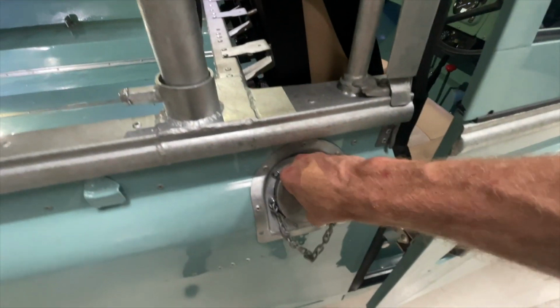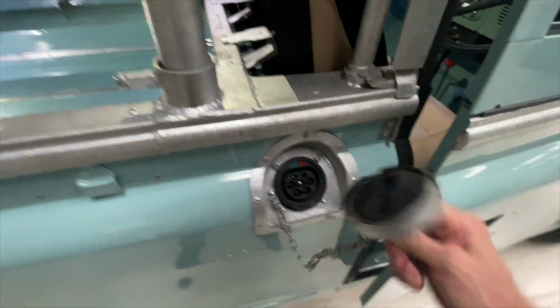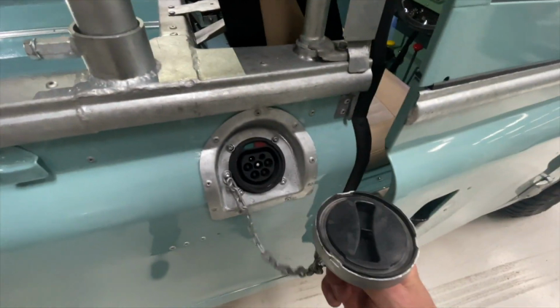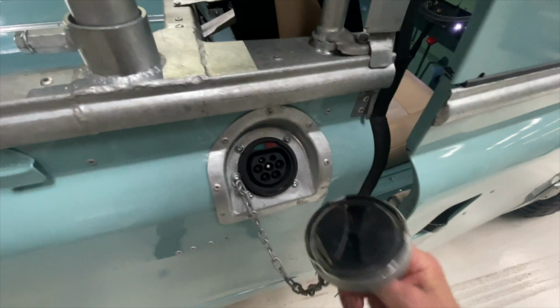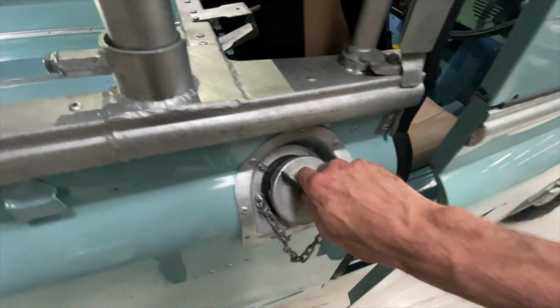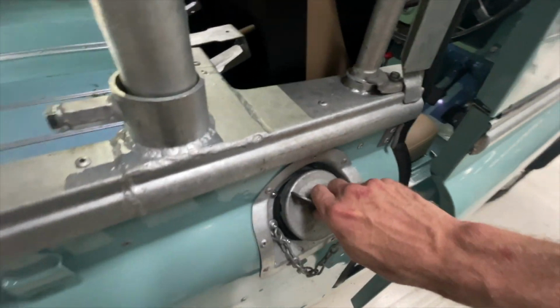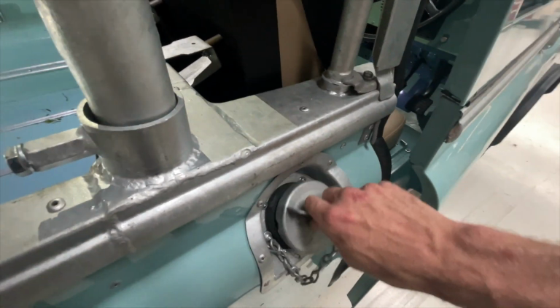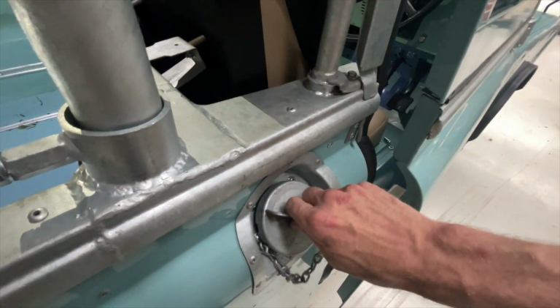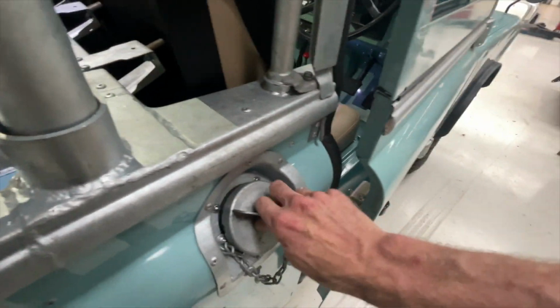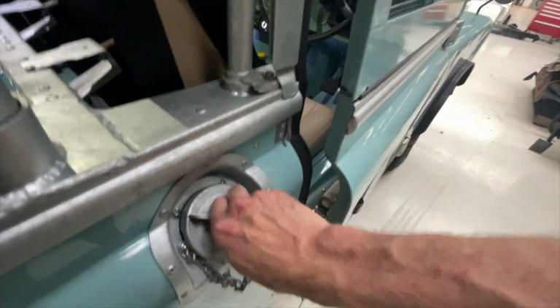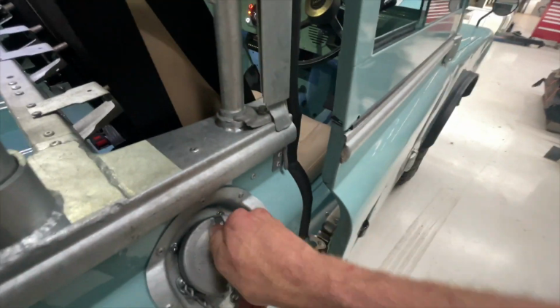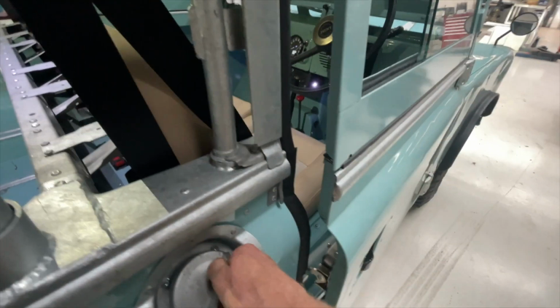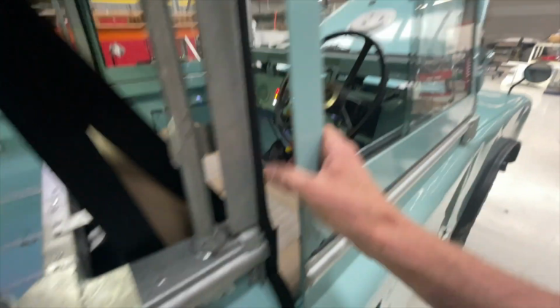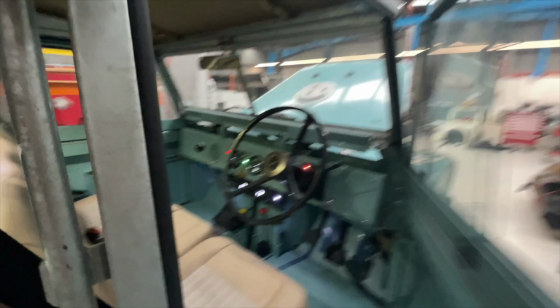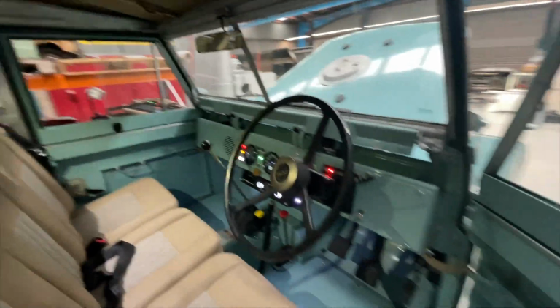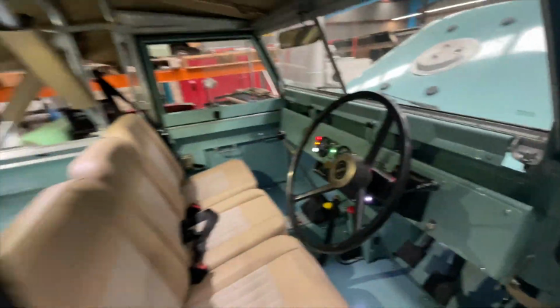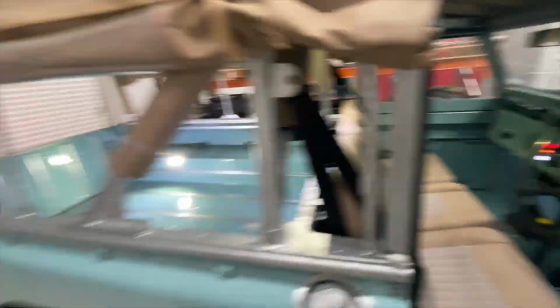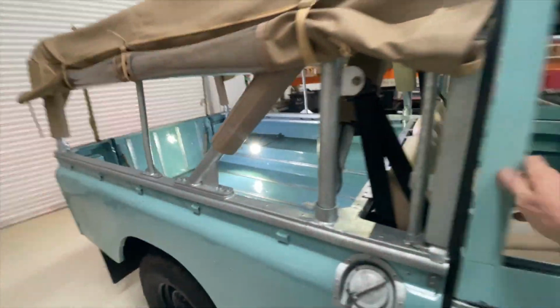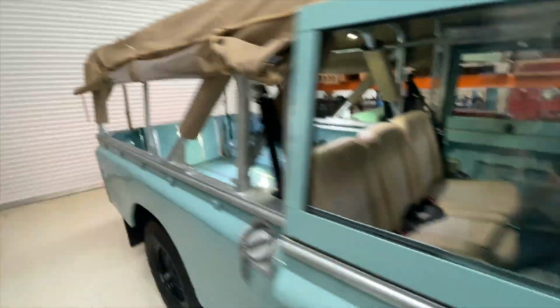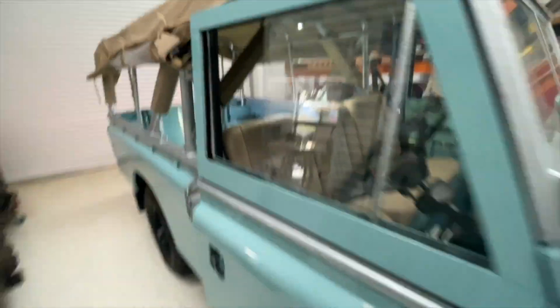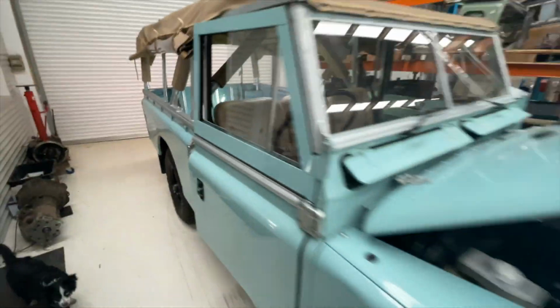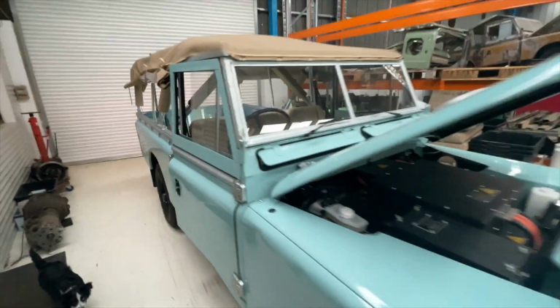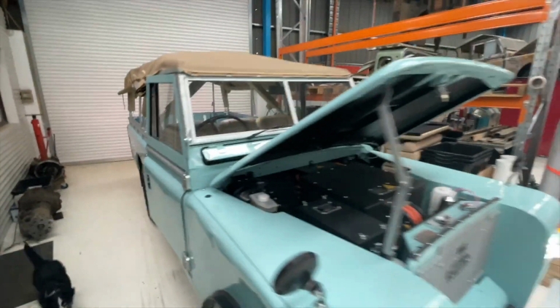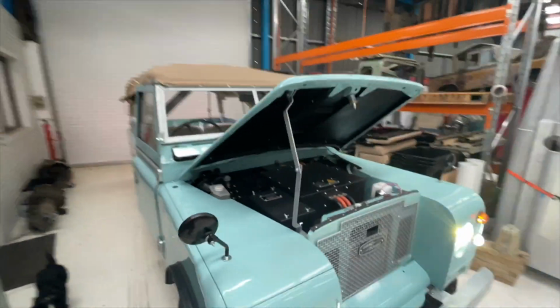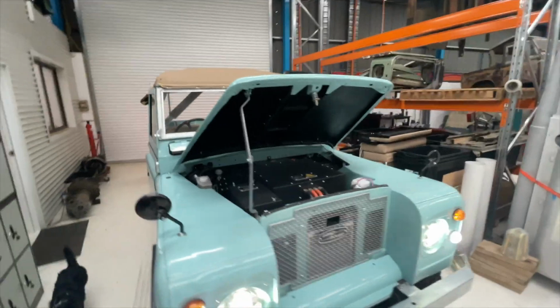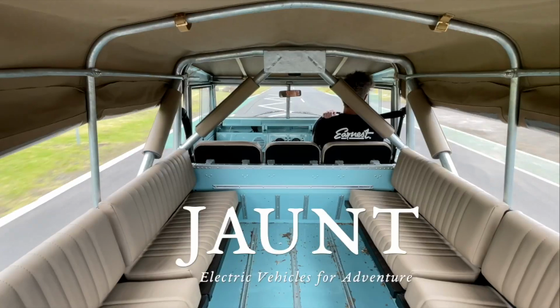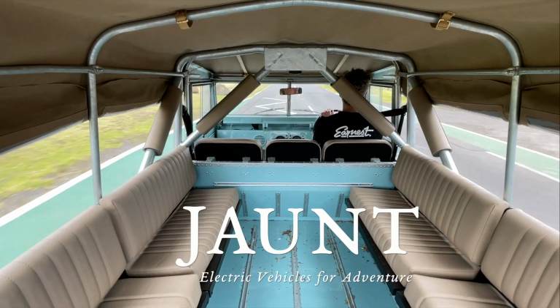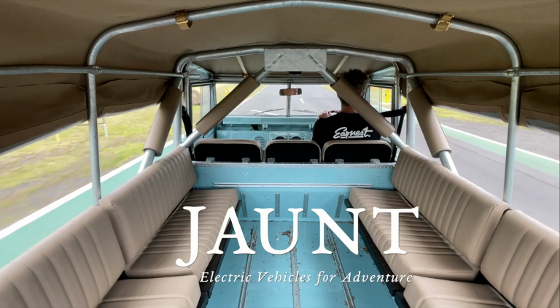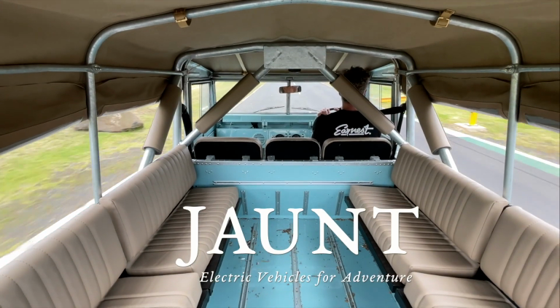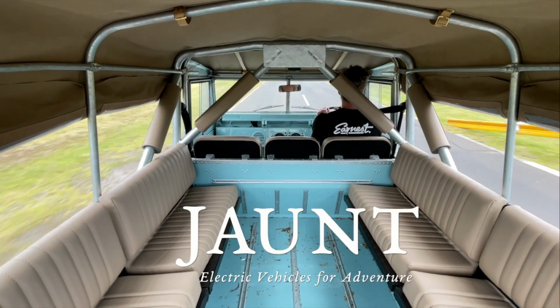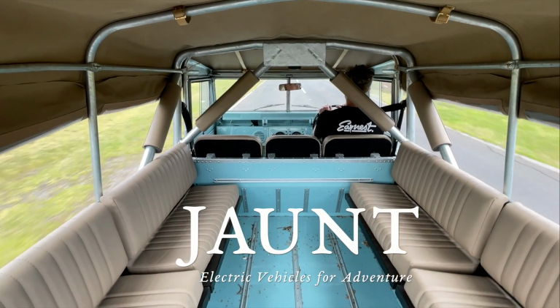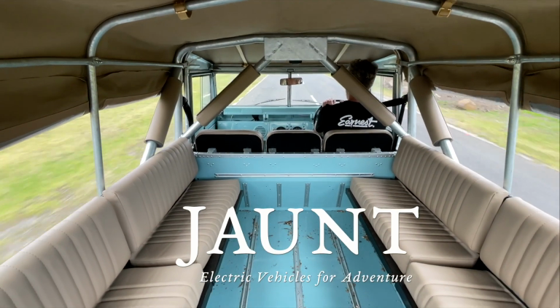And of course there are cute touches like the charge port. It's parked in the driveway as we pack up for a Friday, but it's a very fun car to drive.